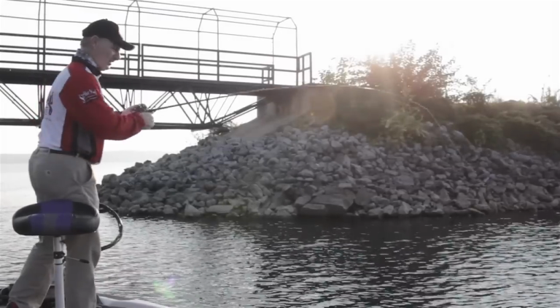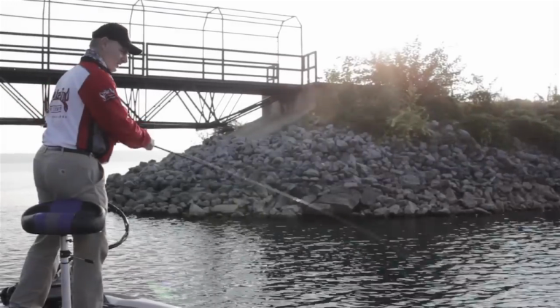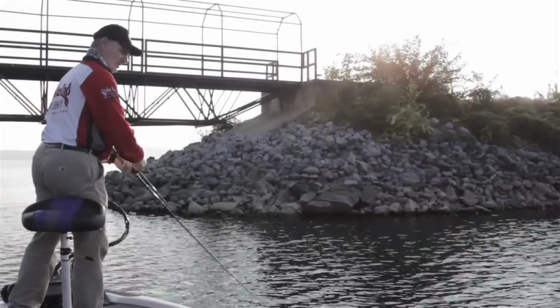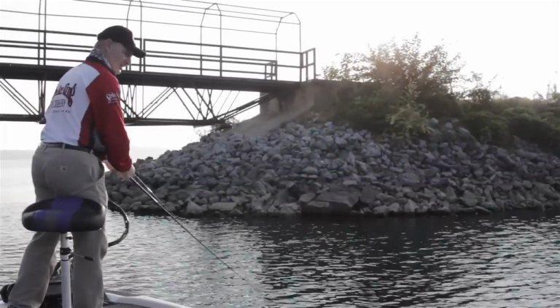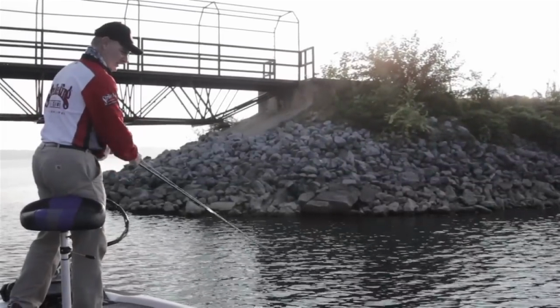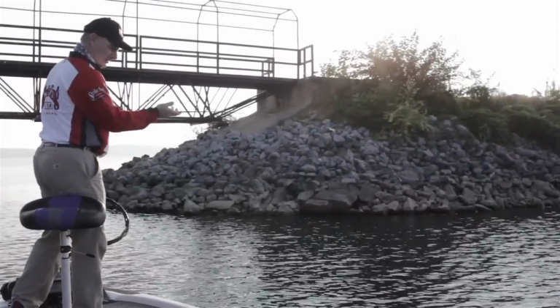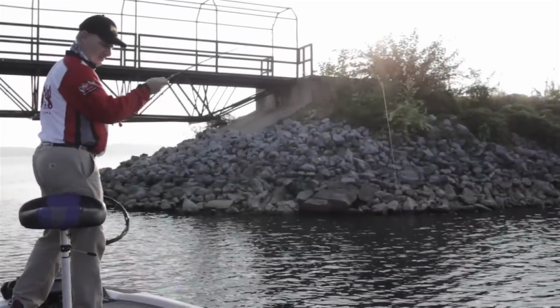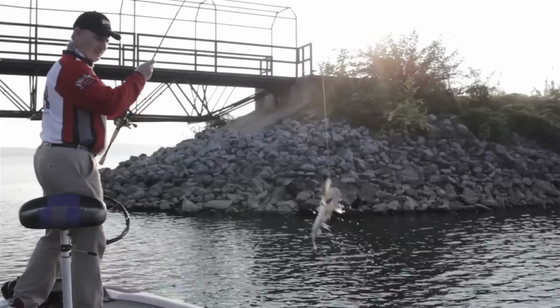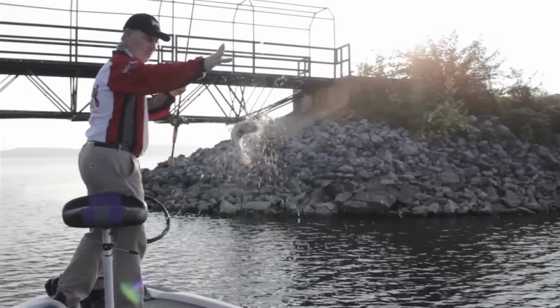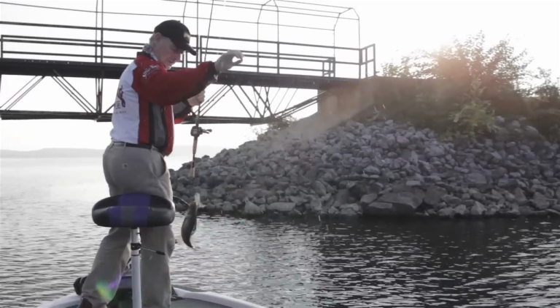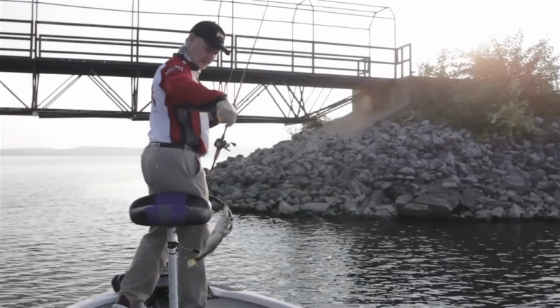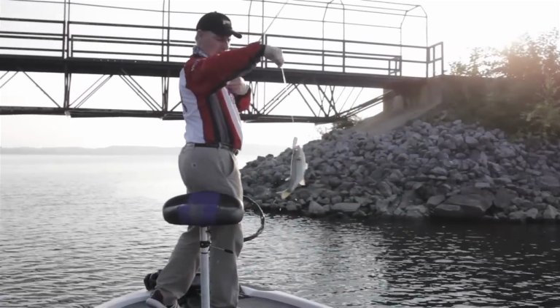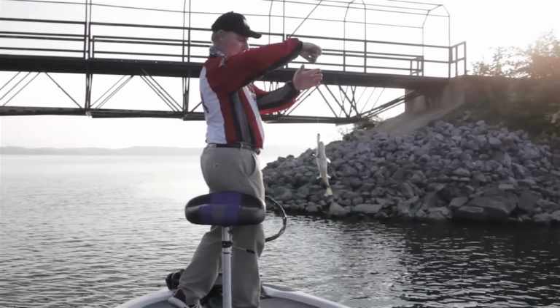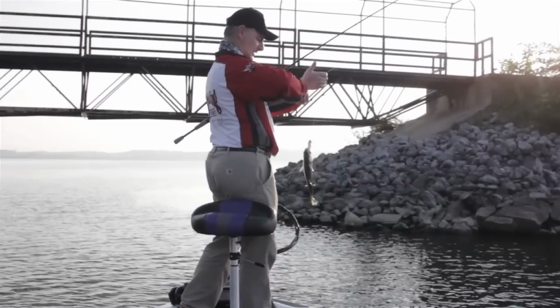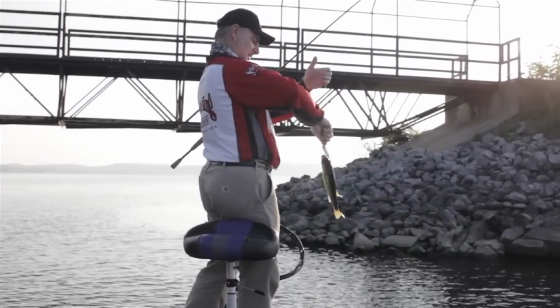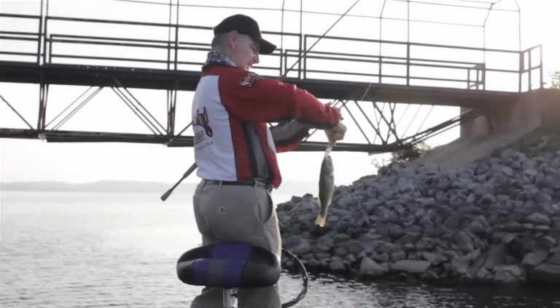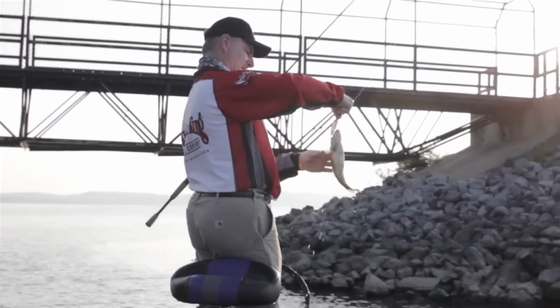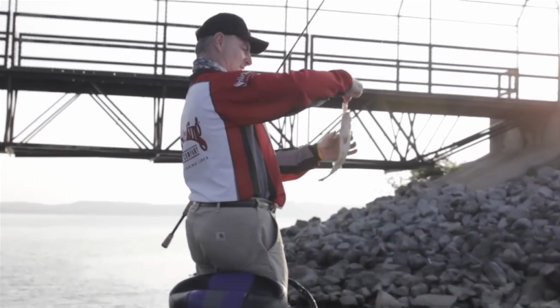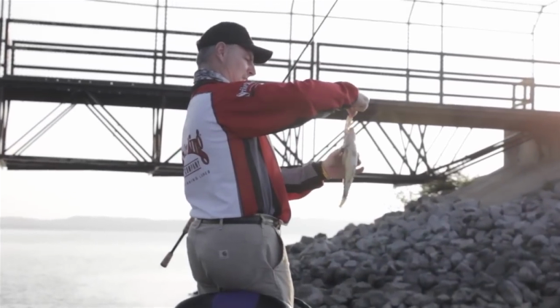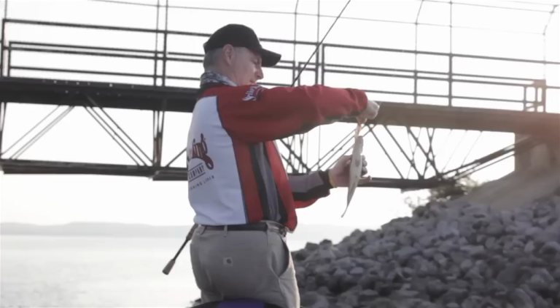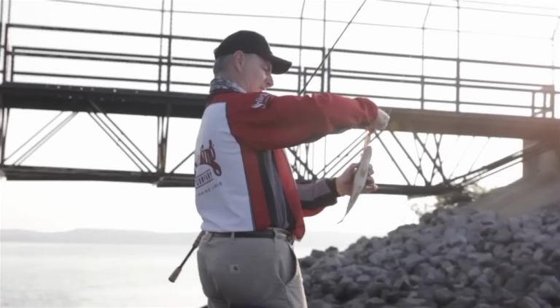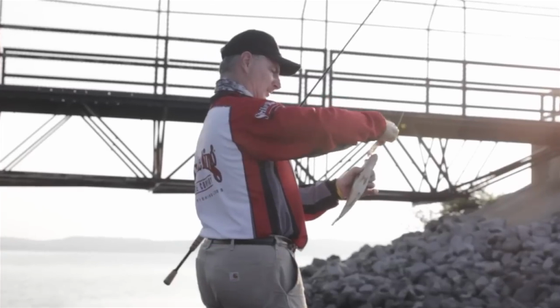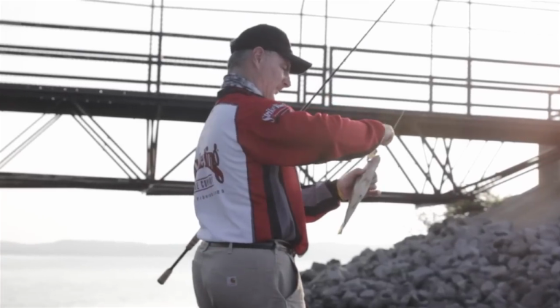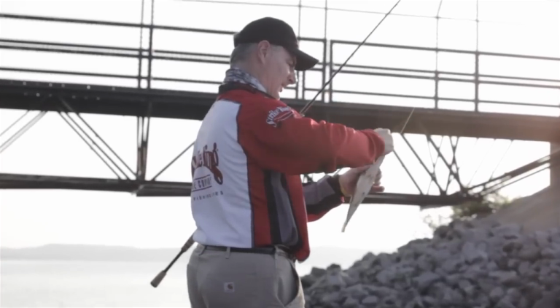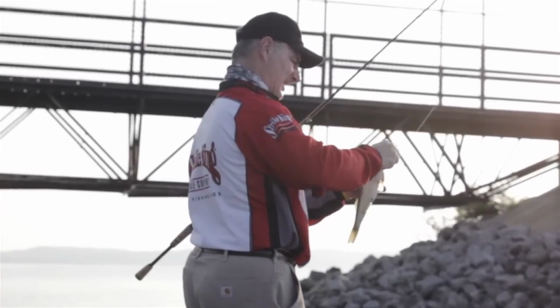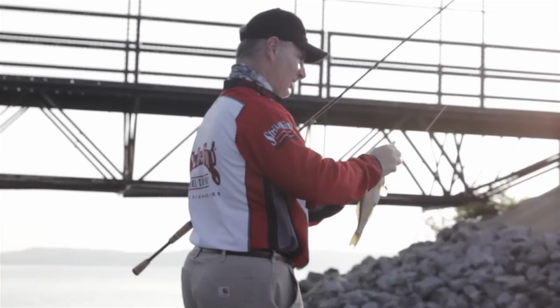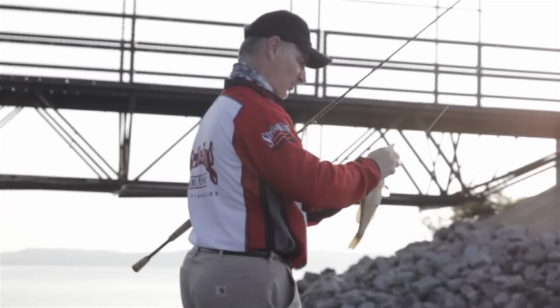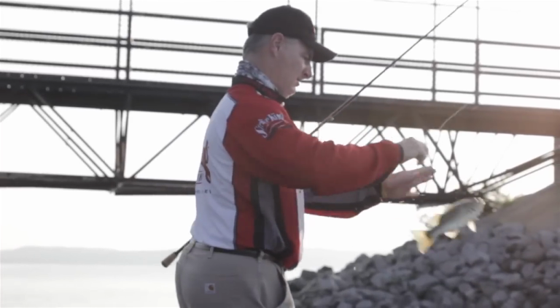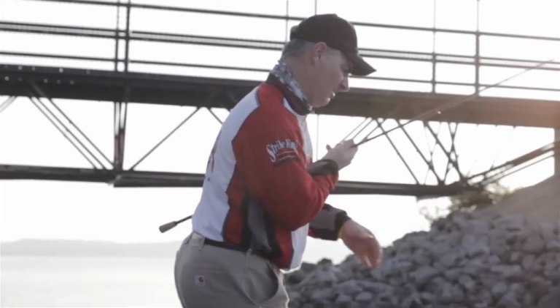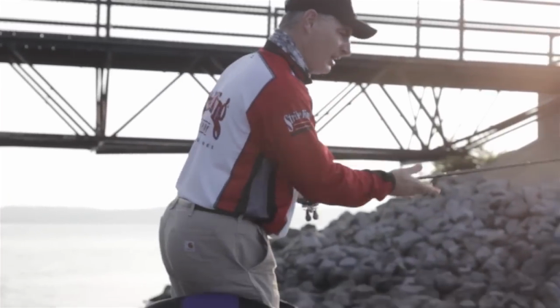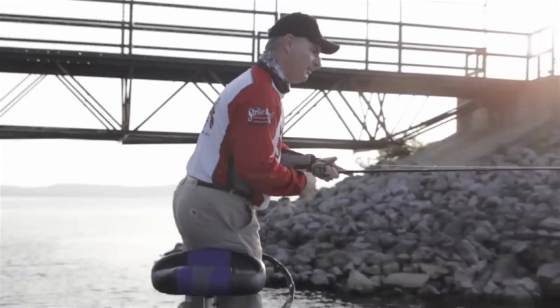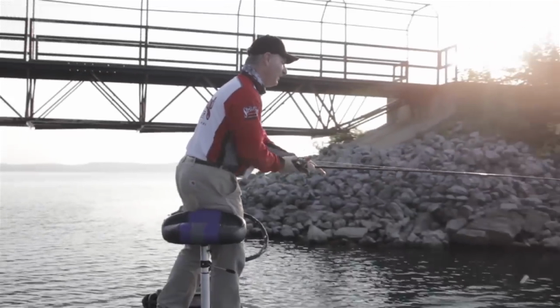We've got 10 different colors. And as soon as I get this algae off my line, we'll get after it and get another one. That one hit it when it hit the water — splash, bam, got him.